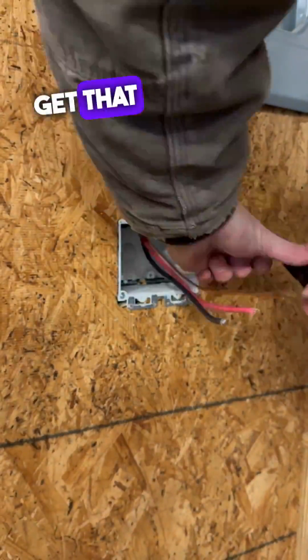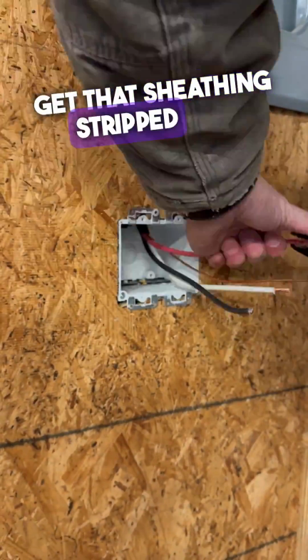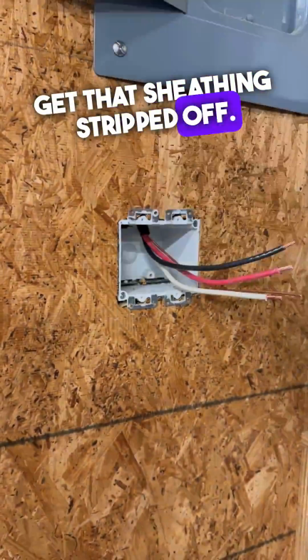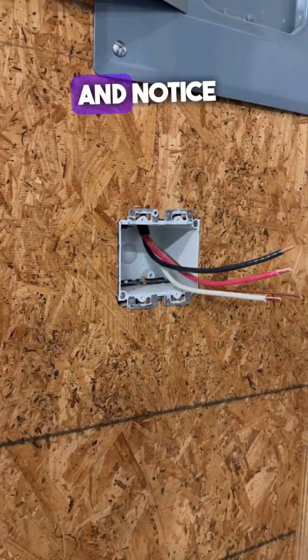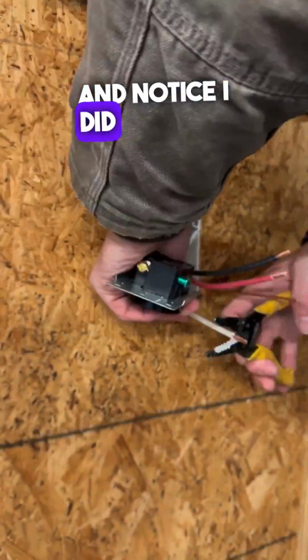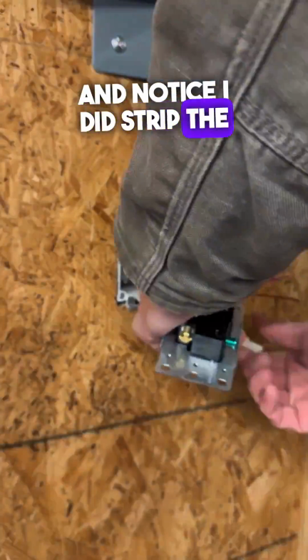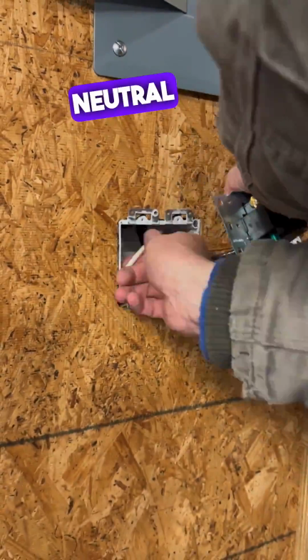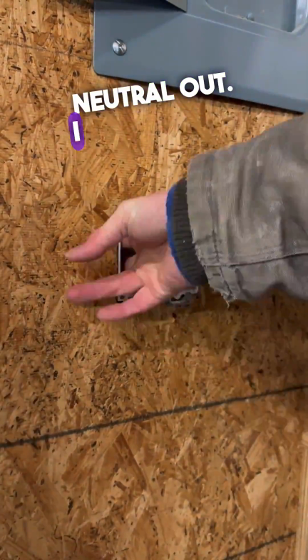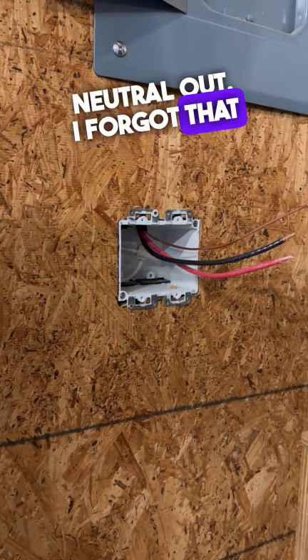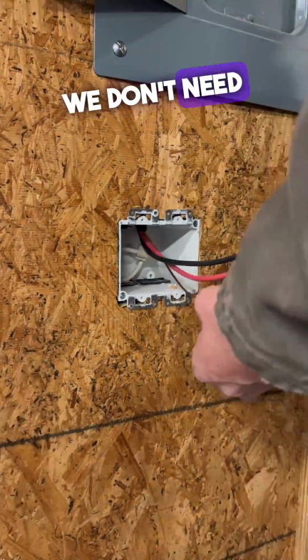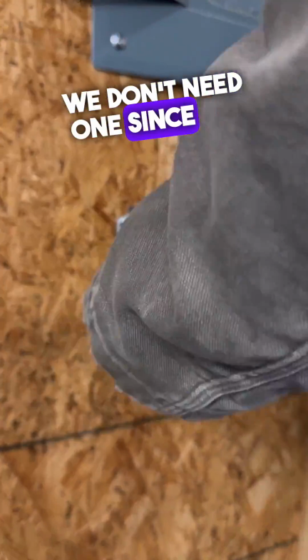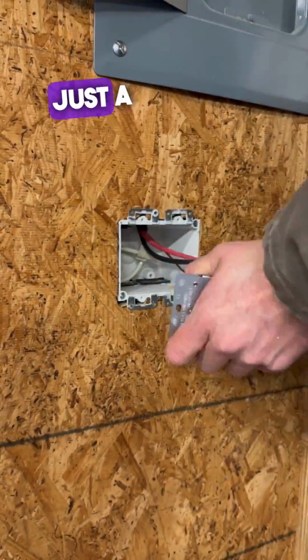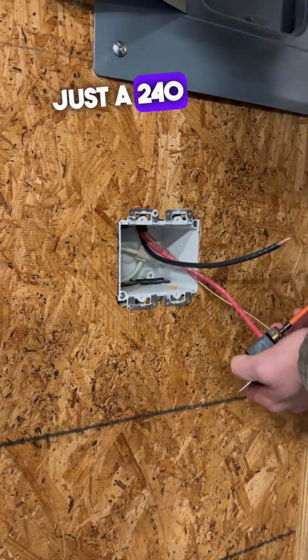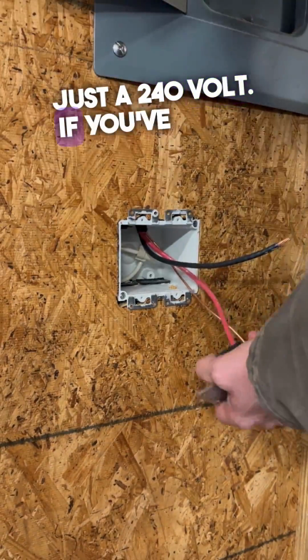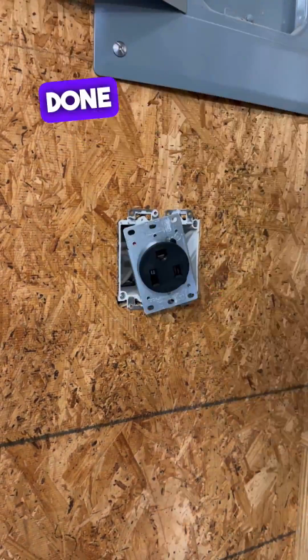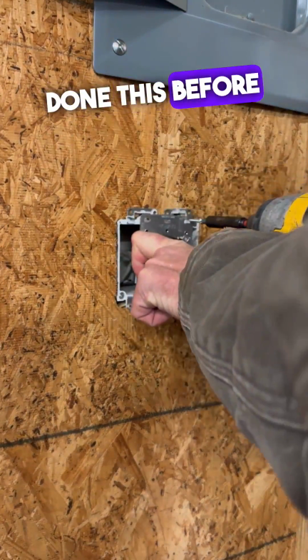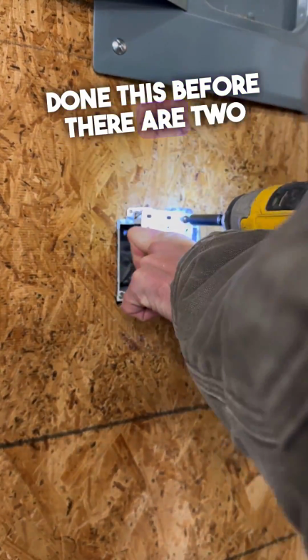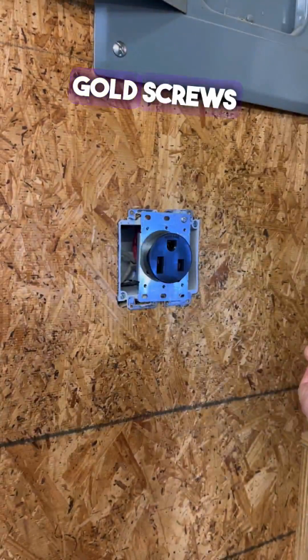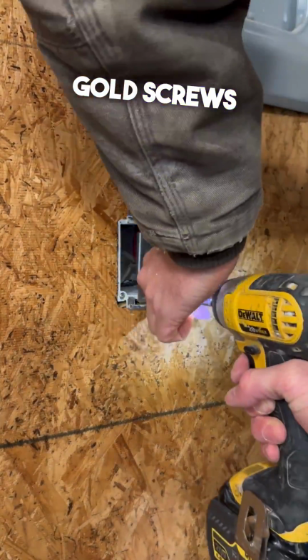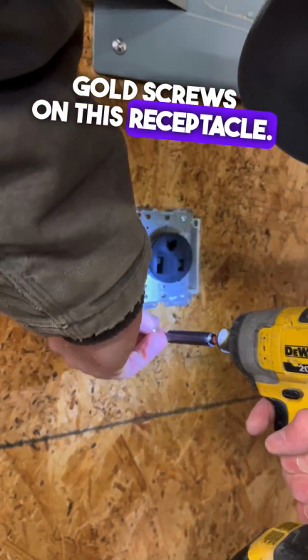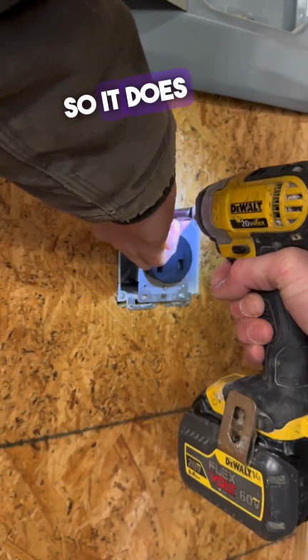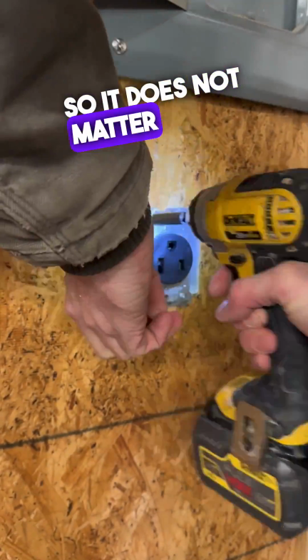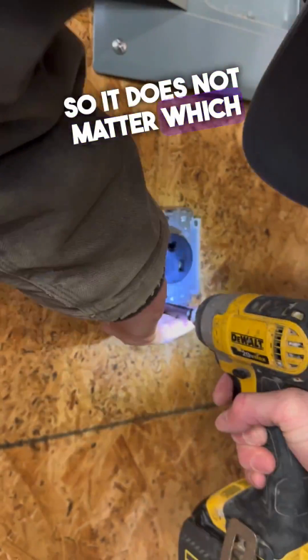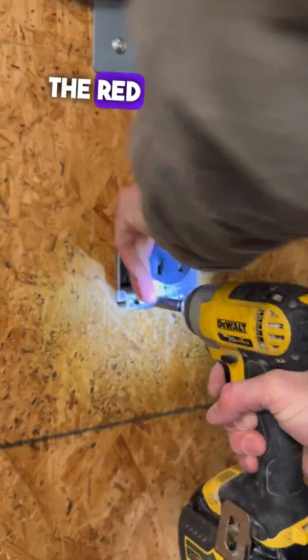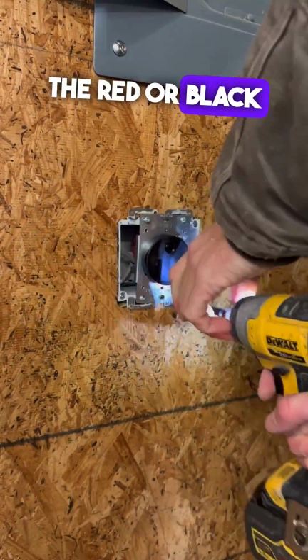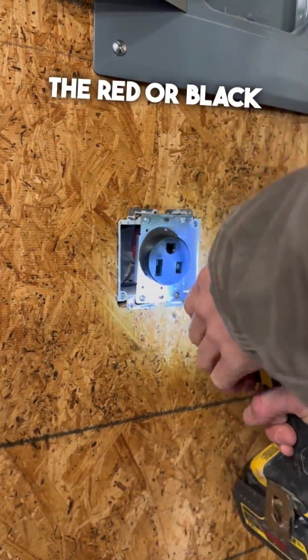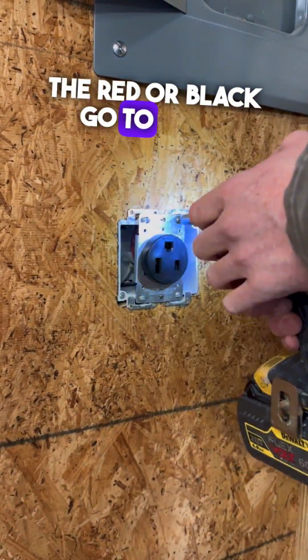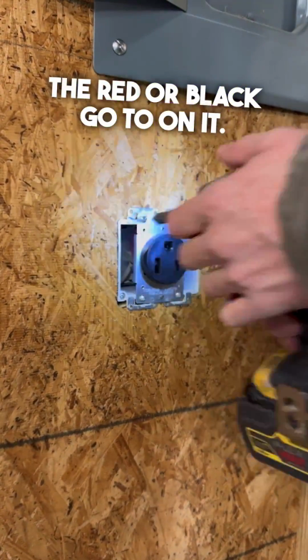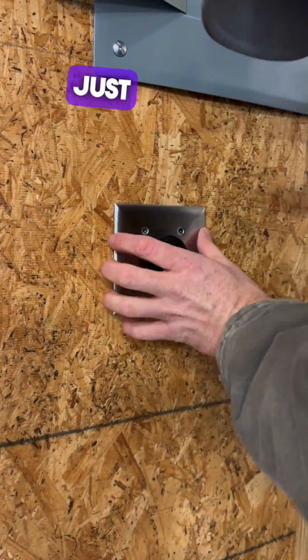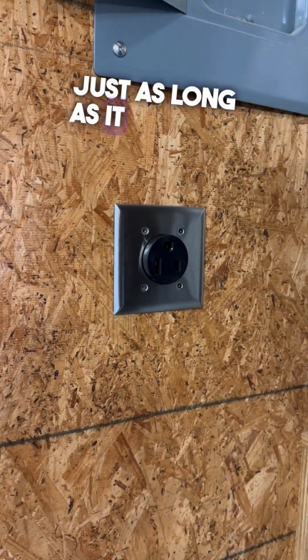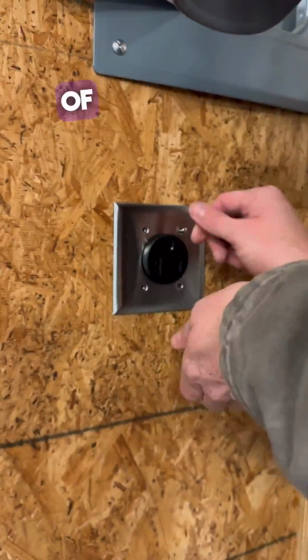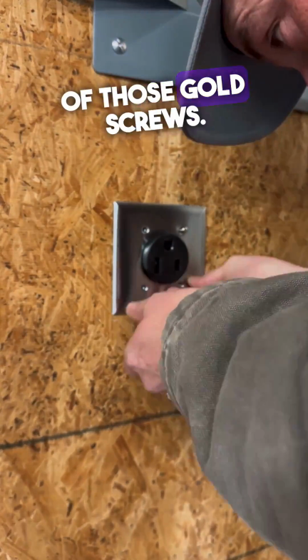Get that sheathing stripped off. Notice I did strip the neutral out — I forgot that we don't need one since it's just 240 volt. If you've never done this before, there are two gold screws on this receptacle. It does not matter which the red or black go to — just as long as it hits one of those gold screws.